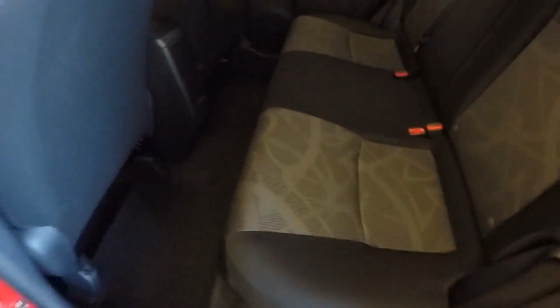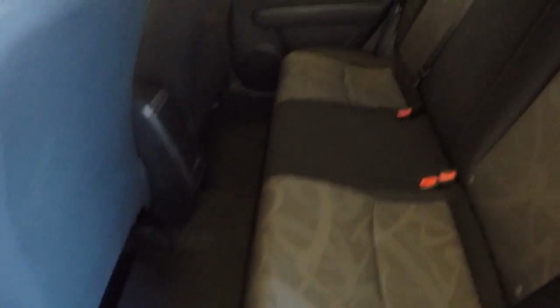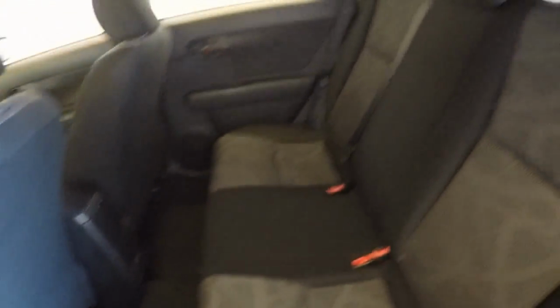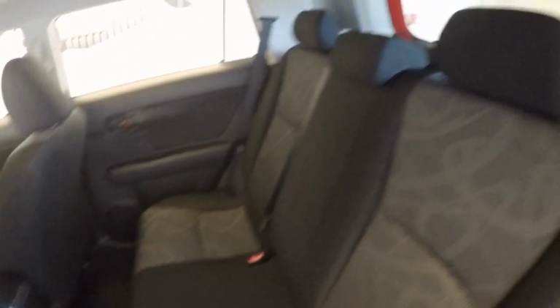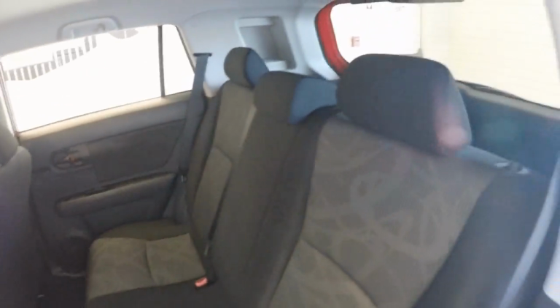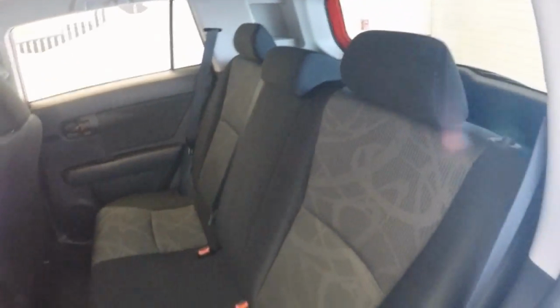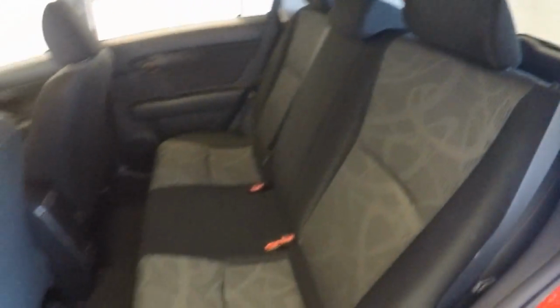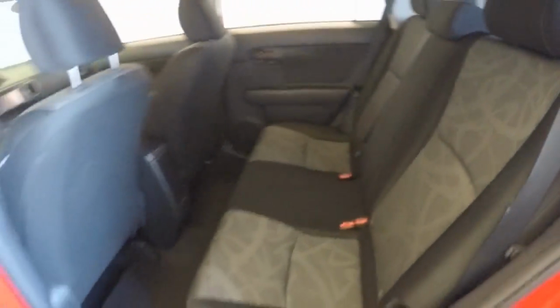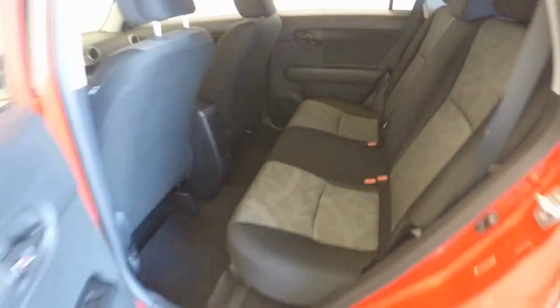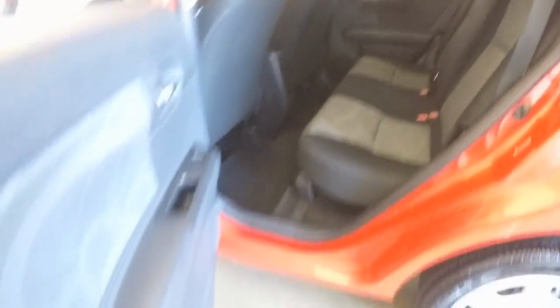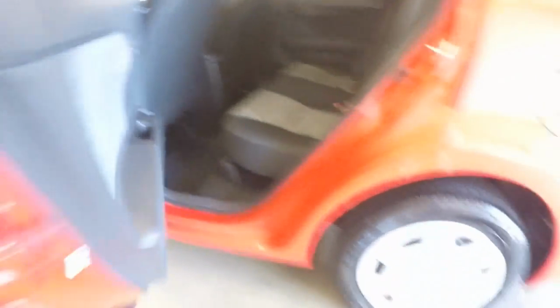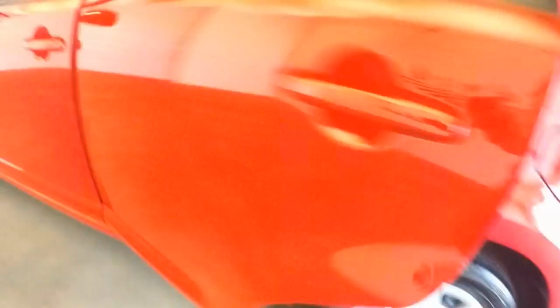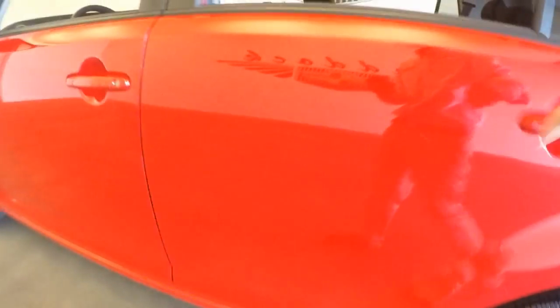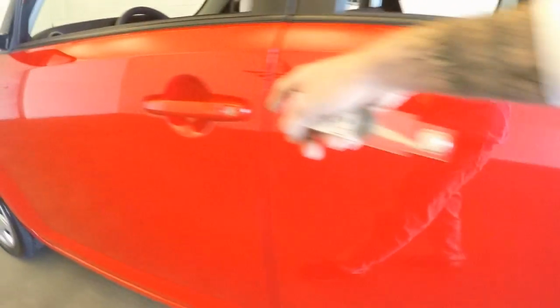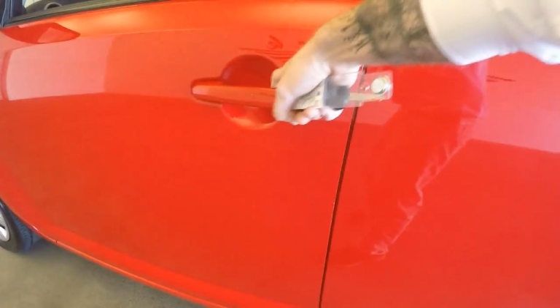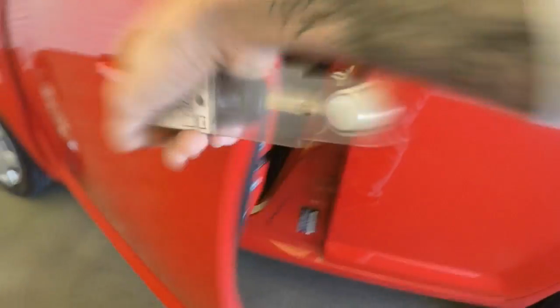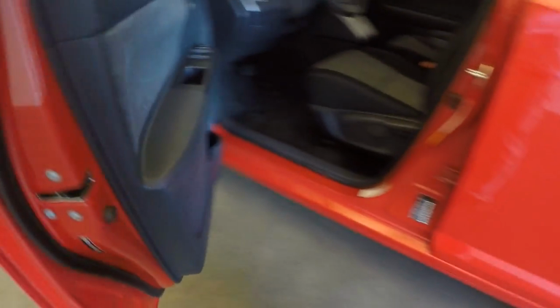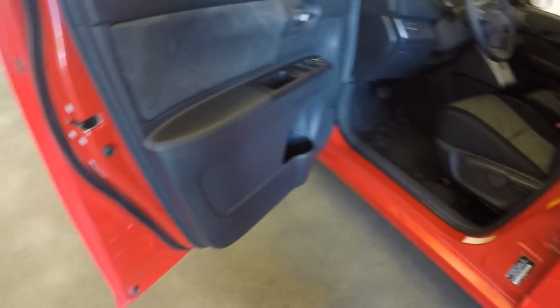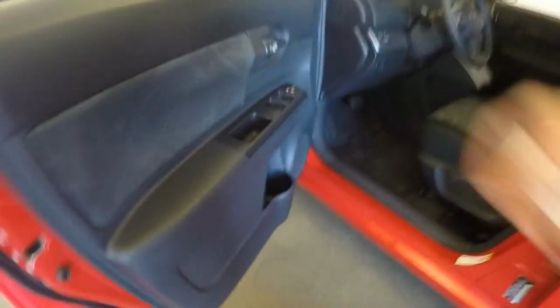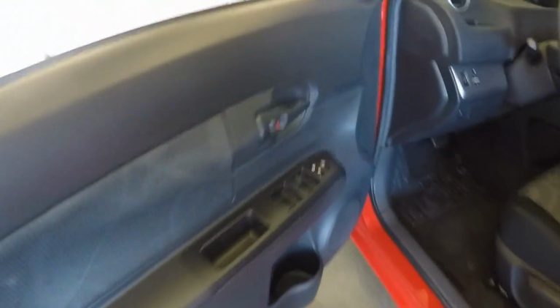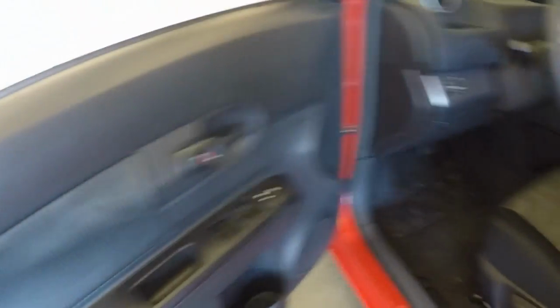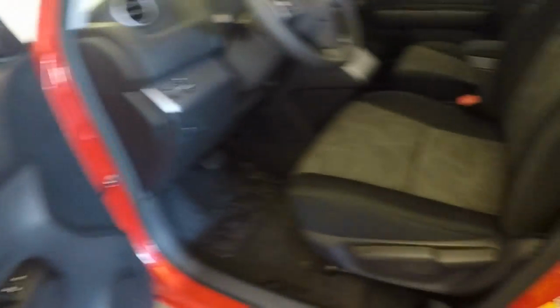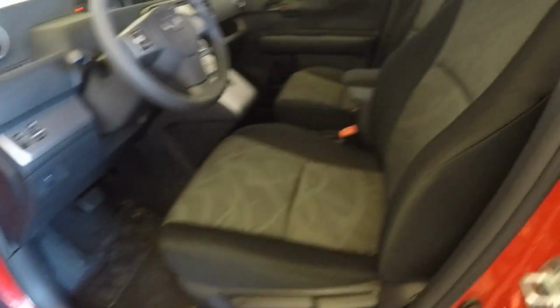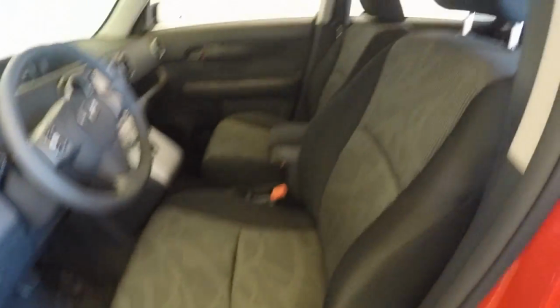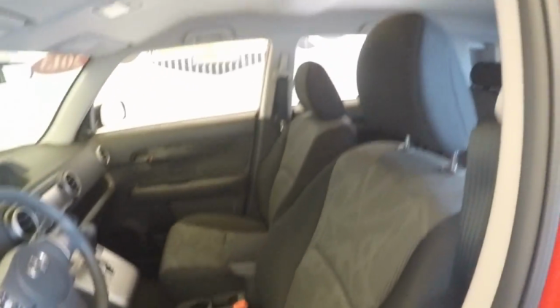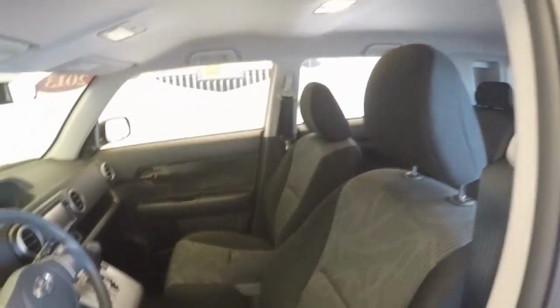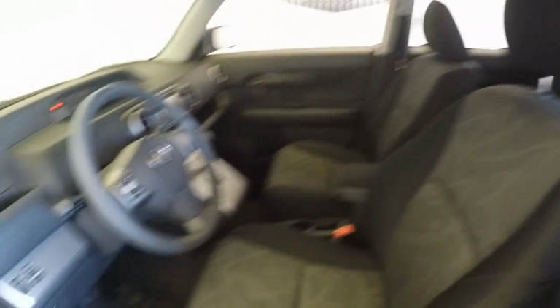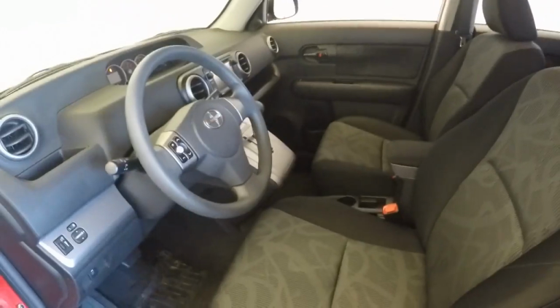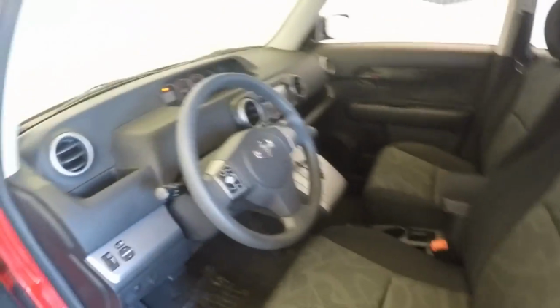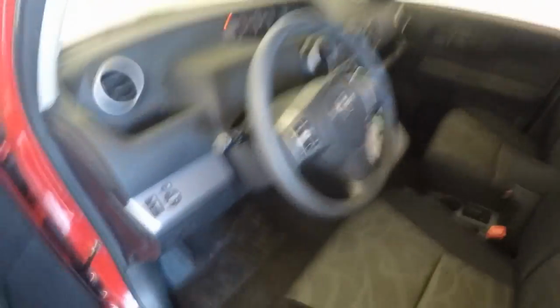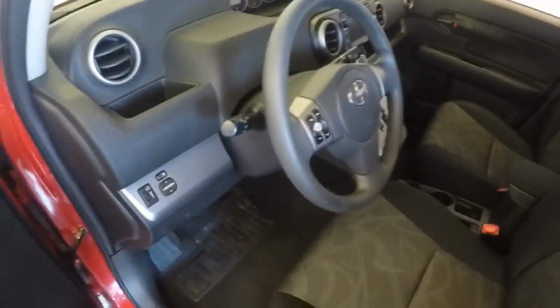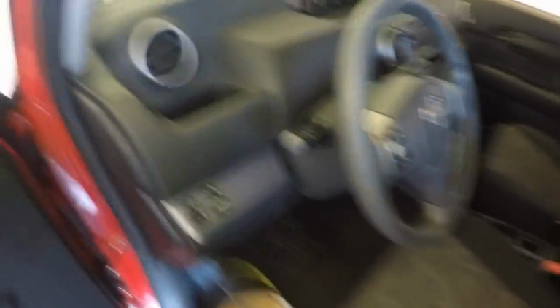No burns, no tears, no rips, no stains. Very nice. Controls on the door, manual seats. Controls for the radio on the steering wheel.